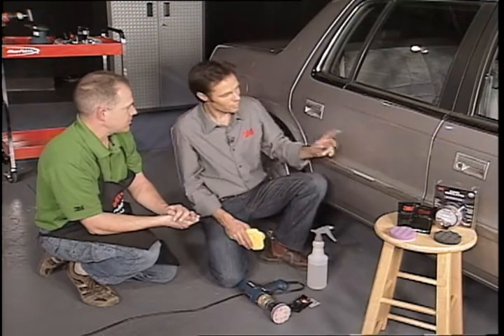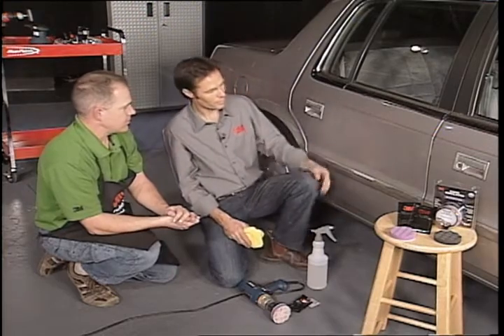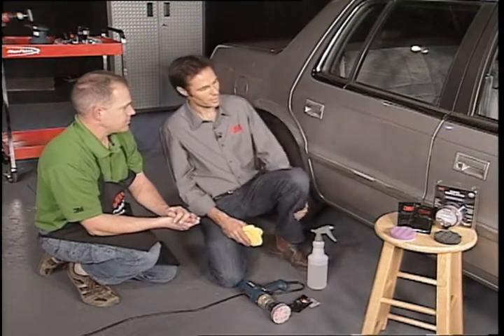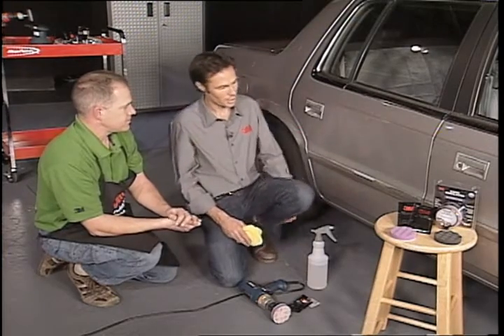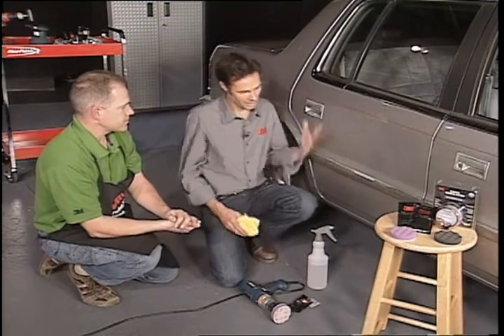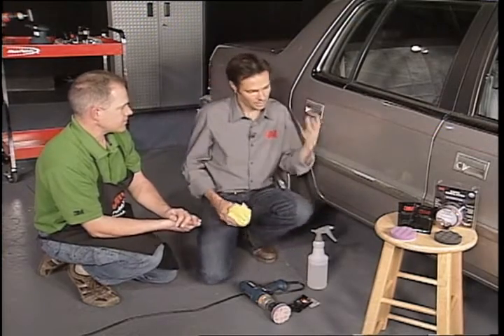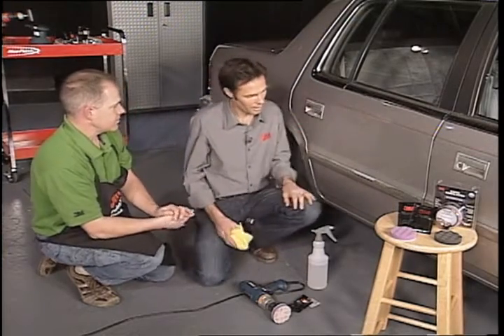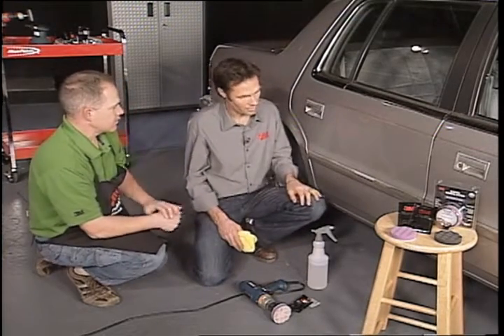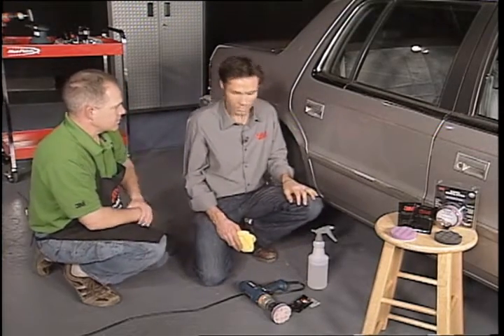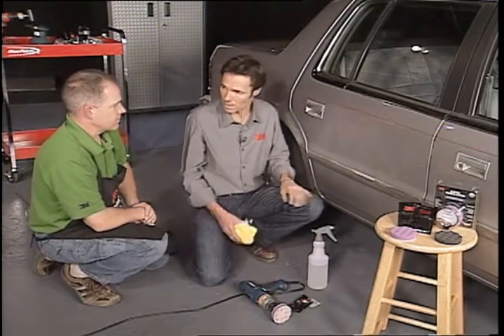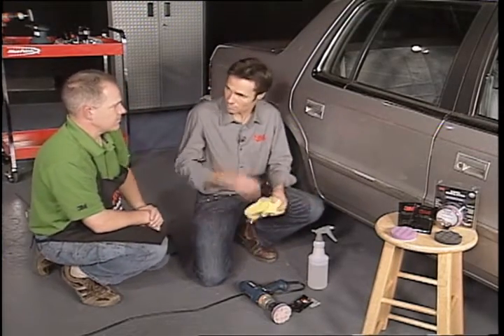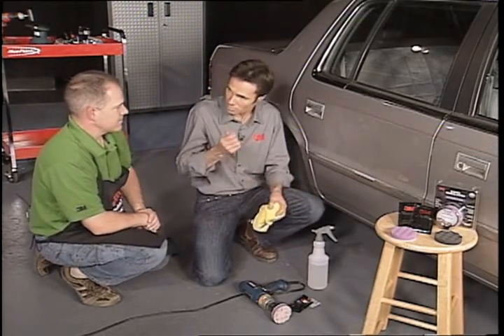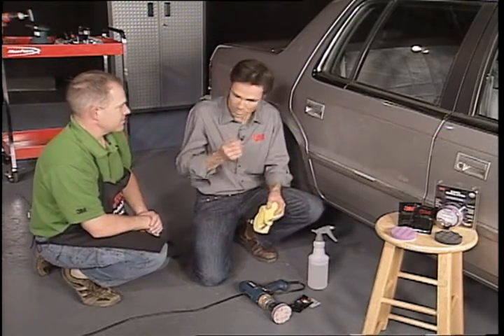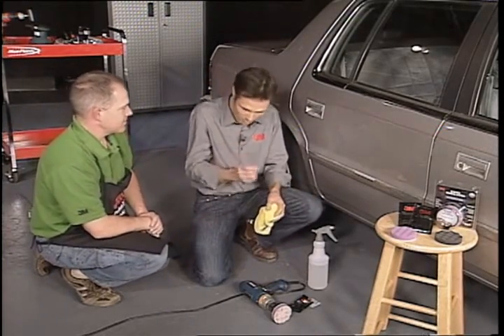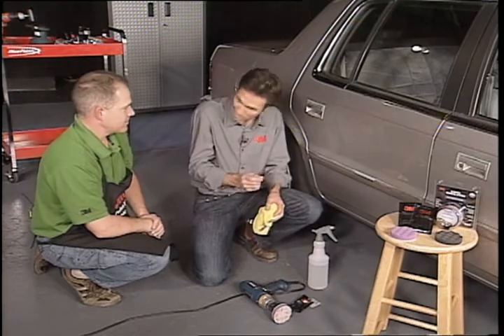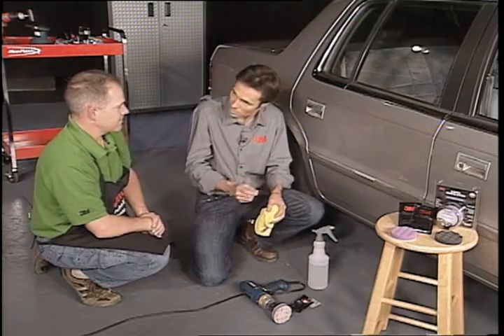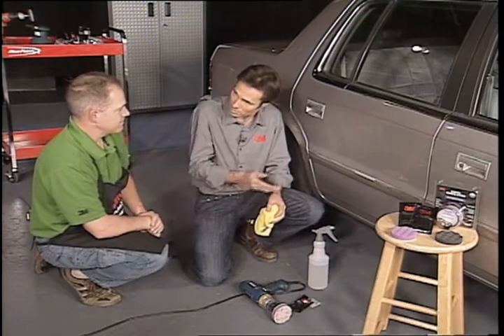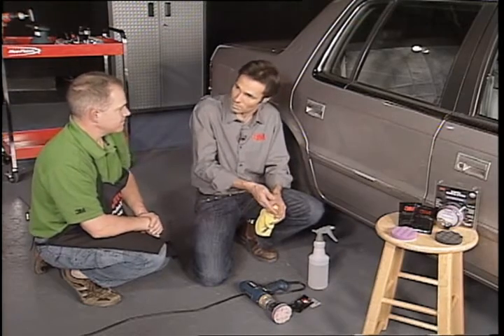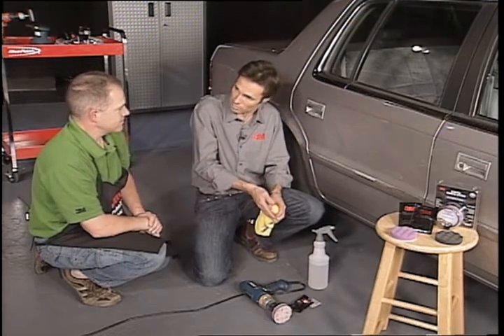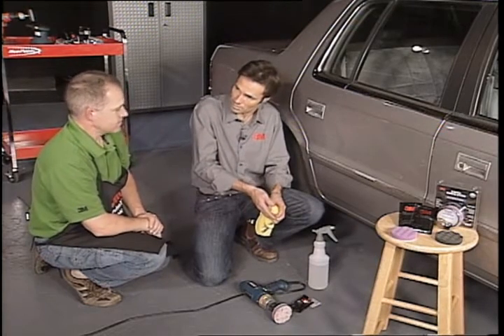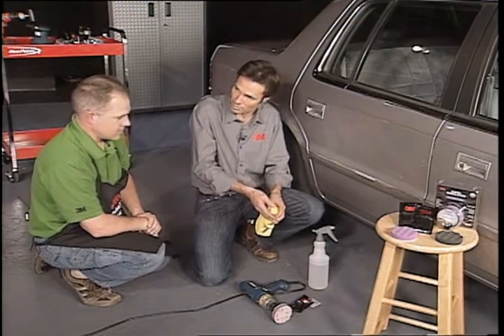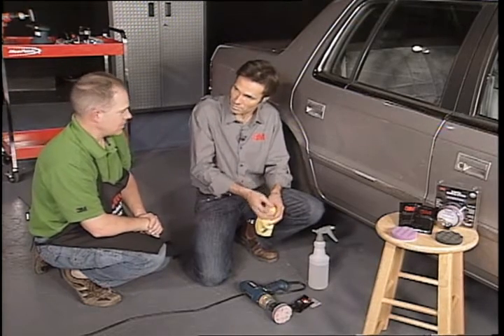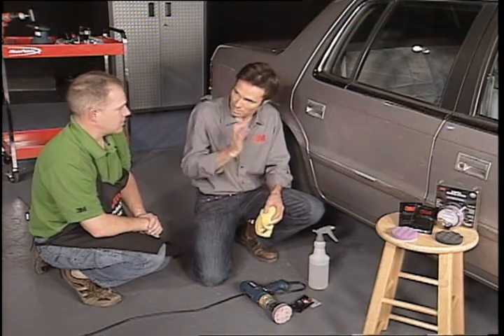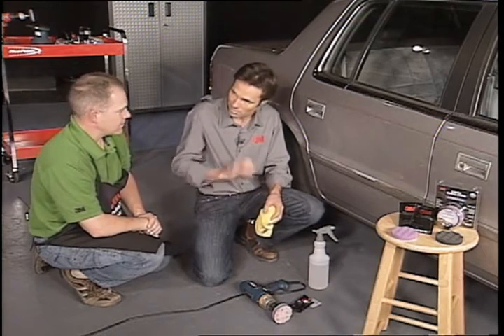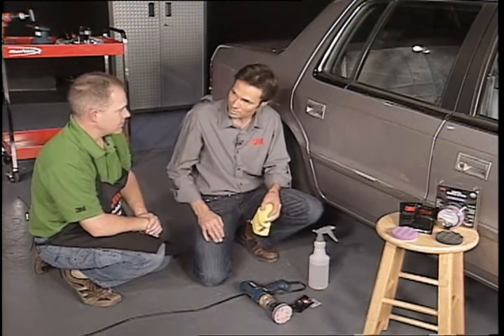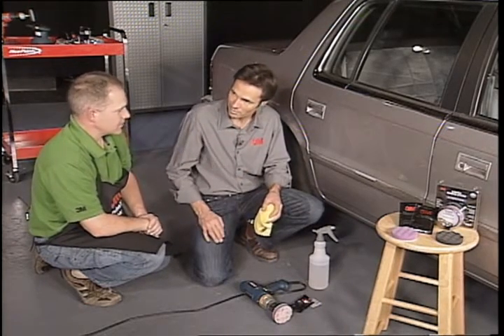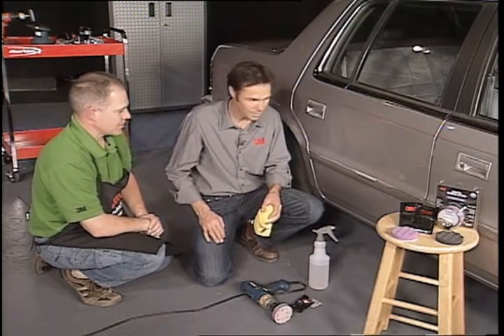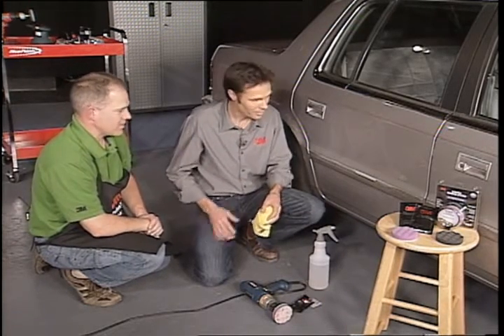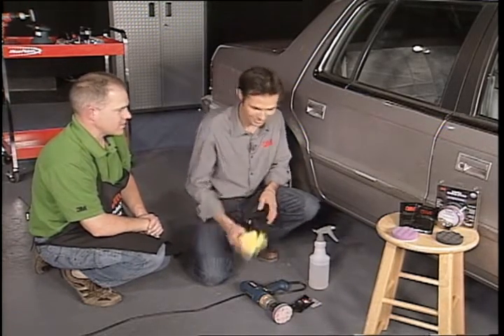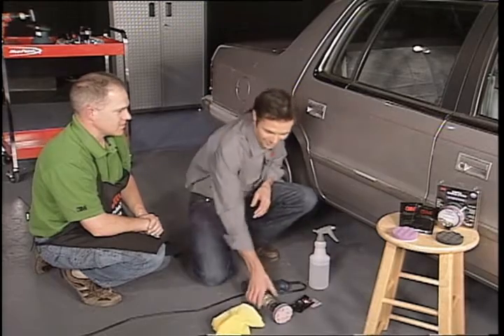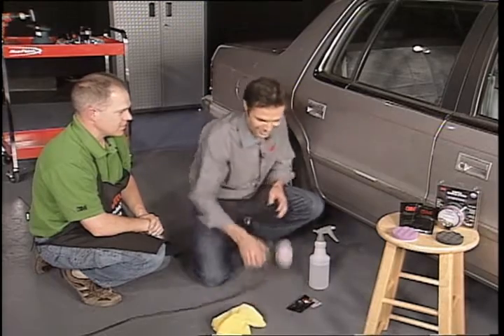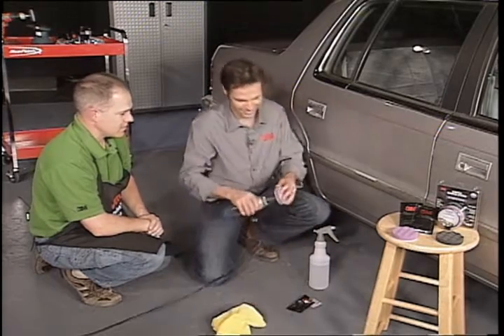I've already done this on the black car that I have, and man, it was amazing. There were a few deeper scratches, but I just went a little bit deeper with that Trizac 3000 and was able to get it. It's a great, great system — easy to use.